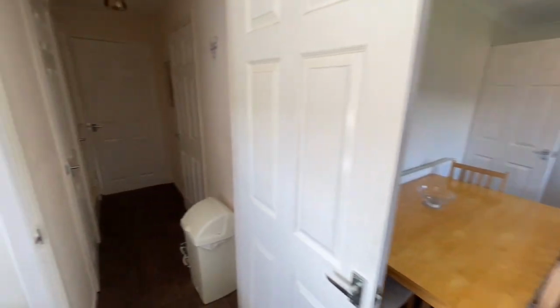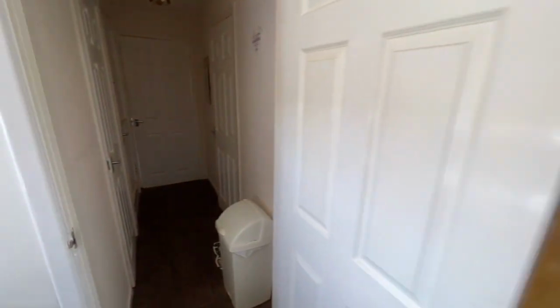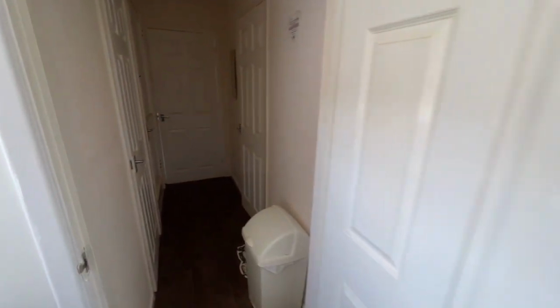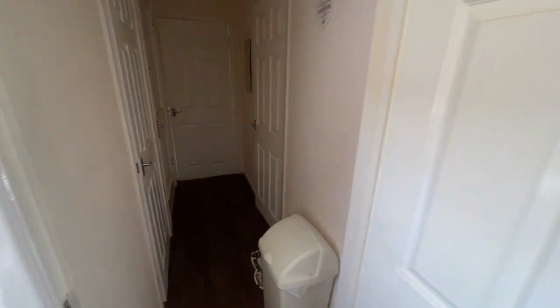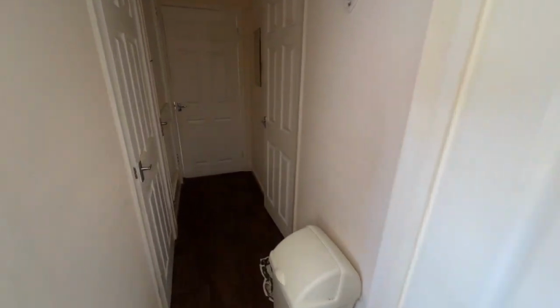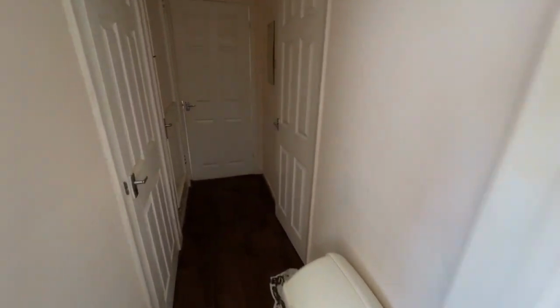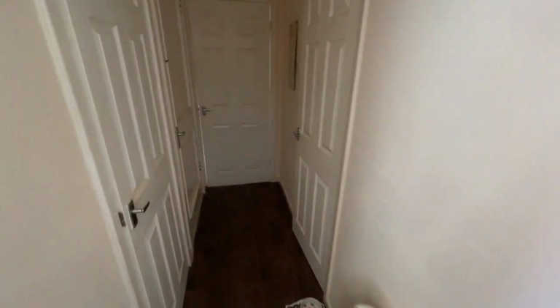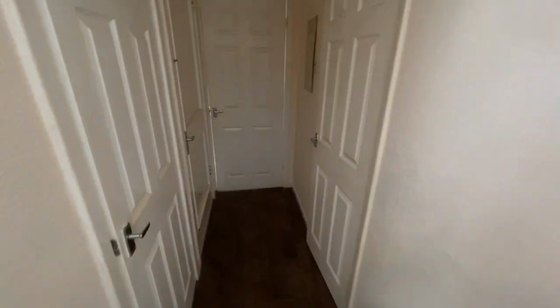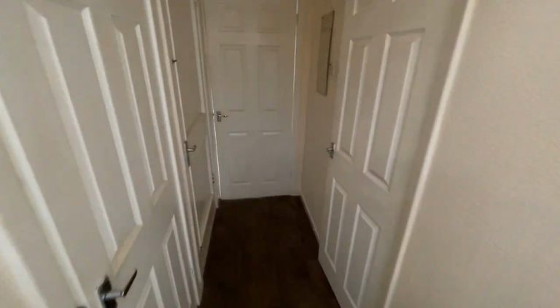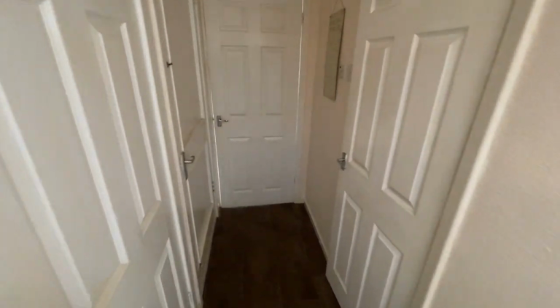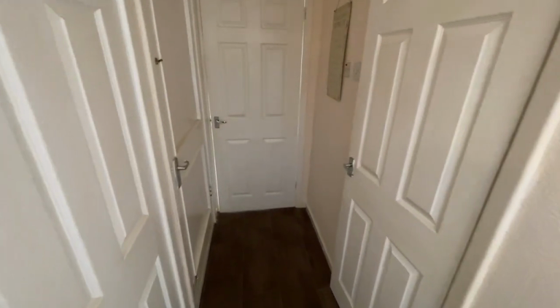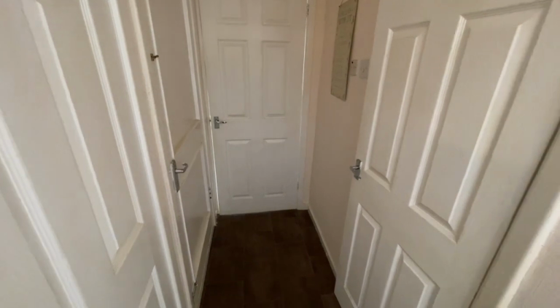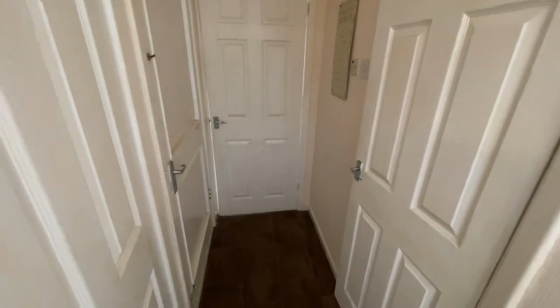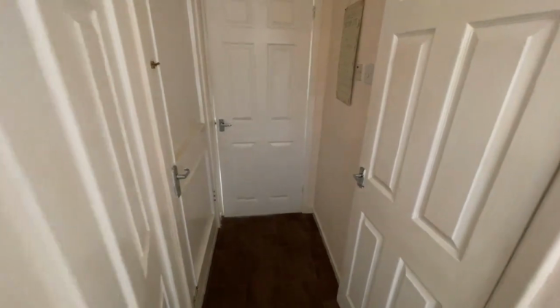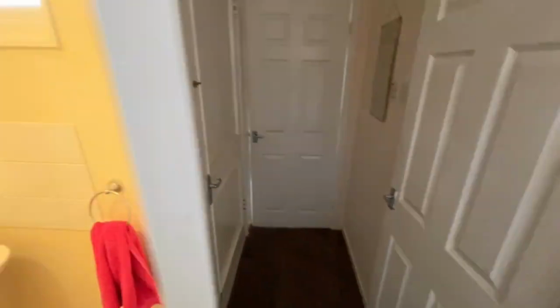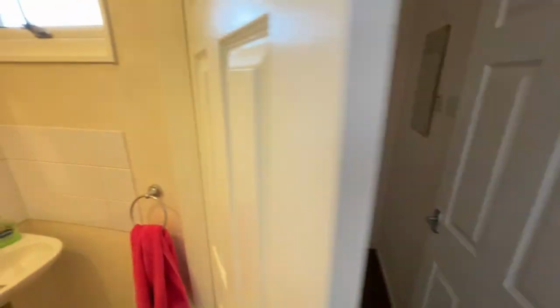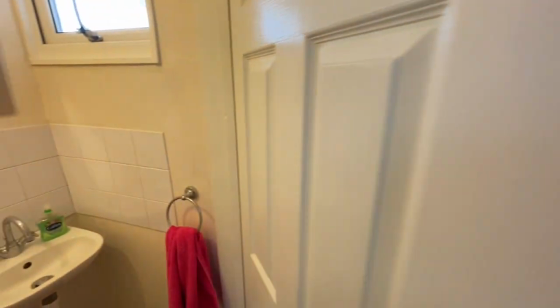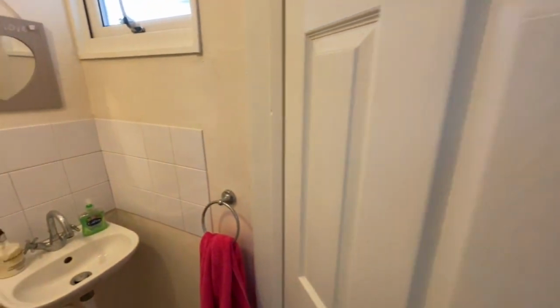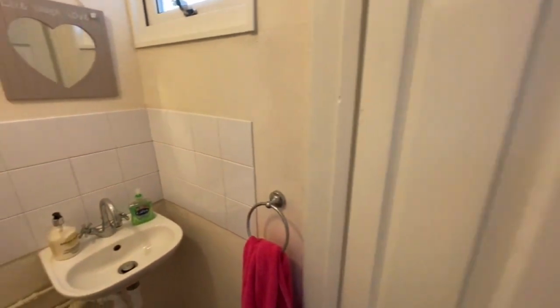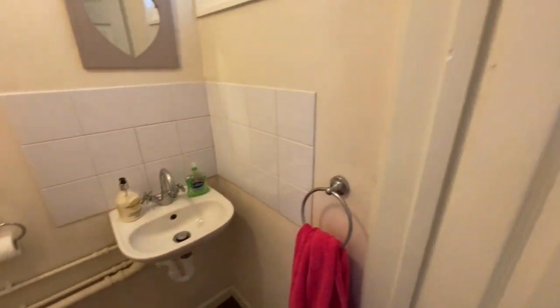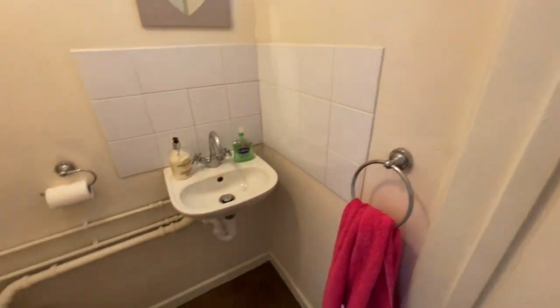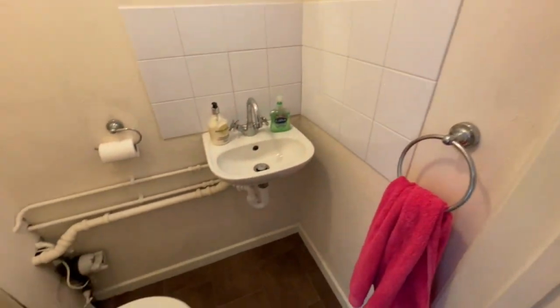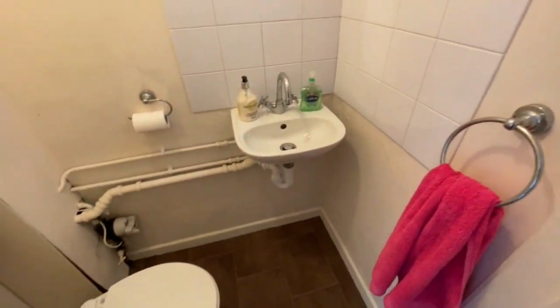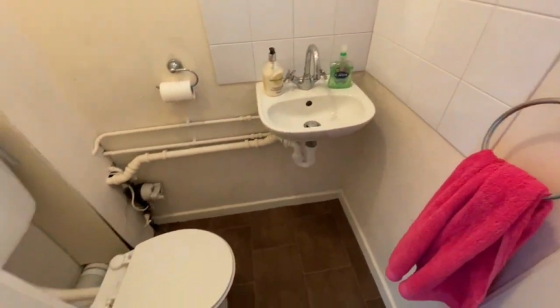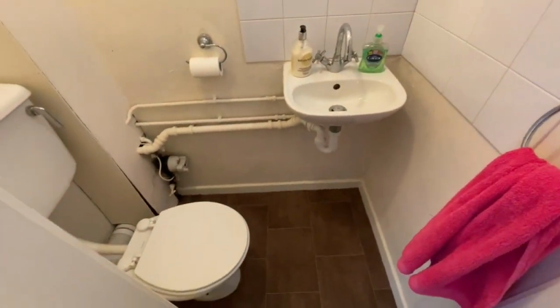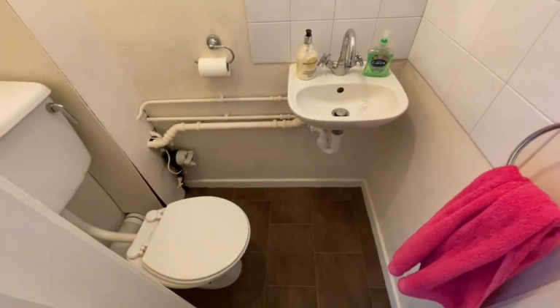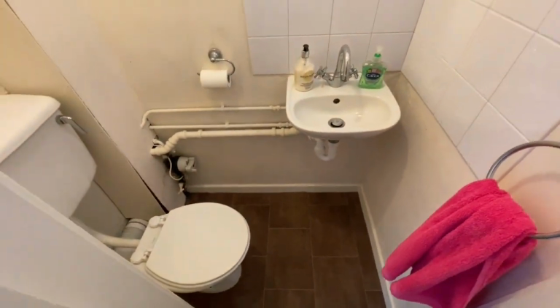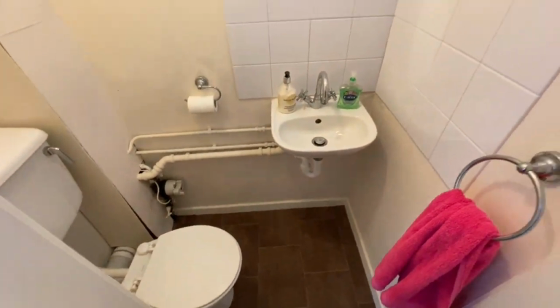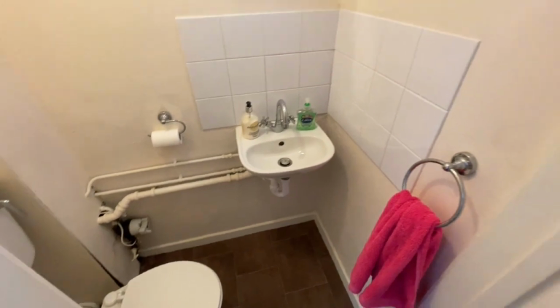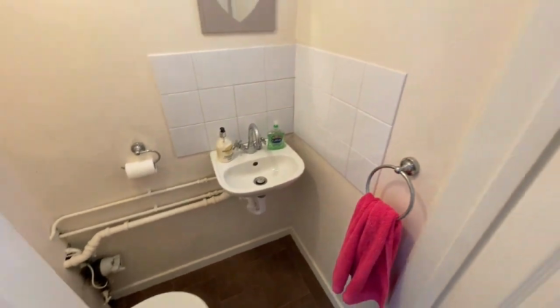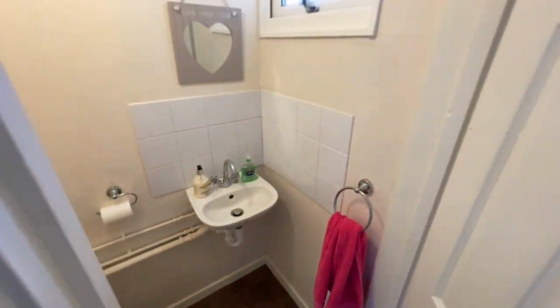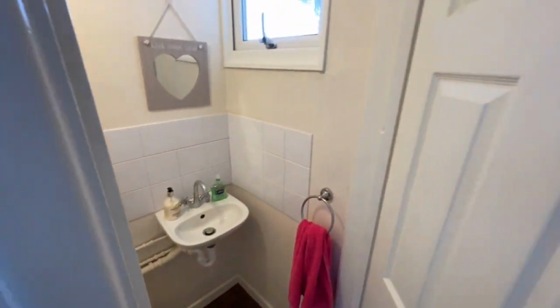Moving into the rear hallway, on the left side we've got a useful downstairs toilet with wash basin there as well.